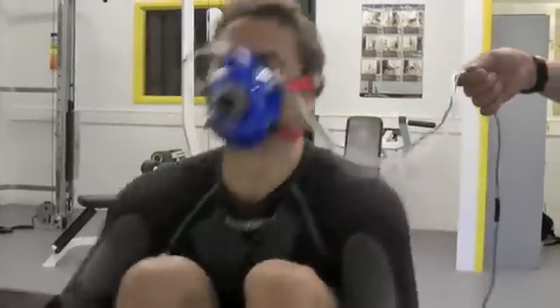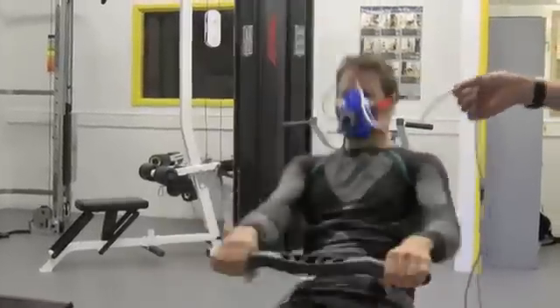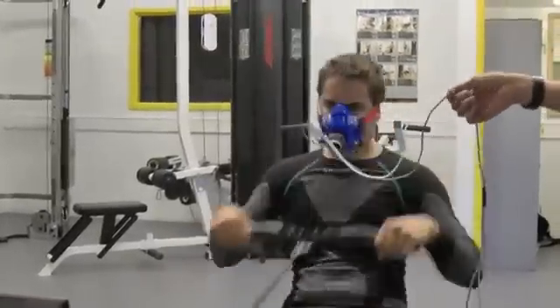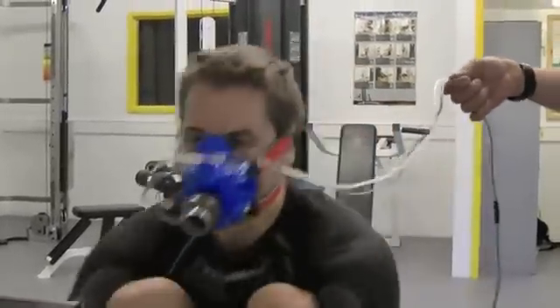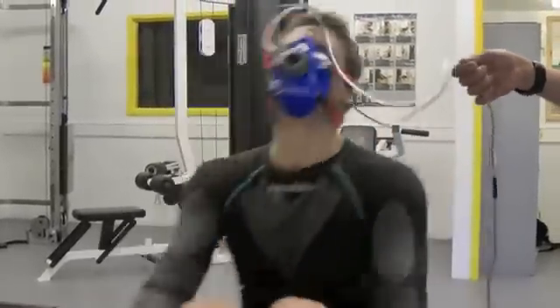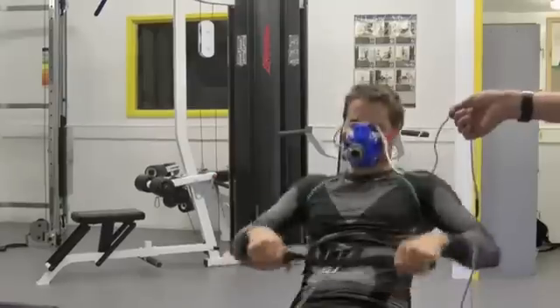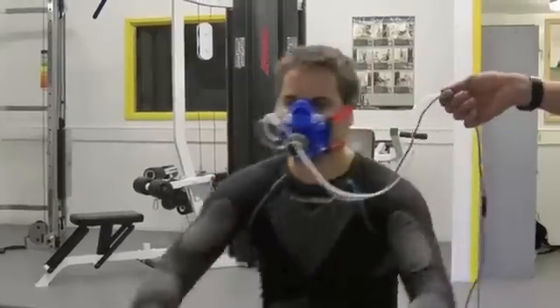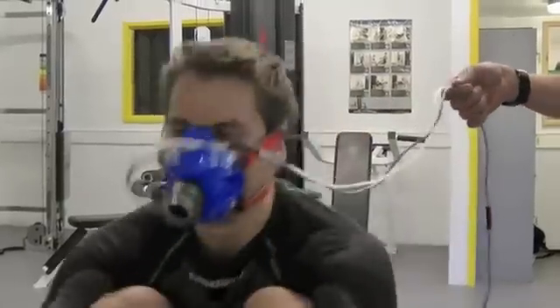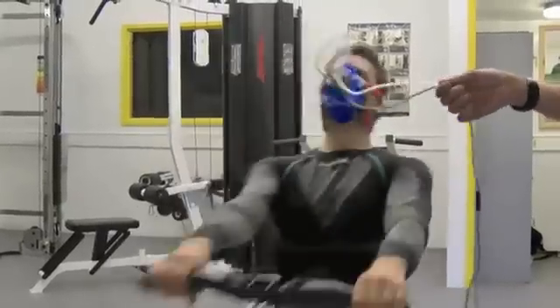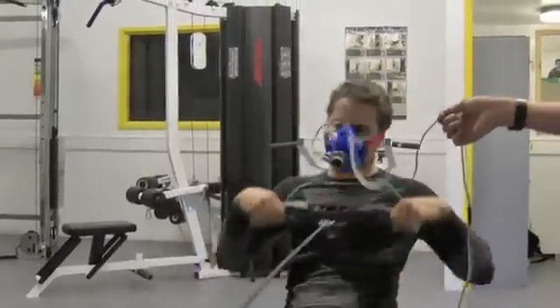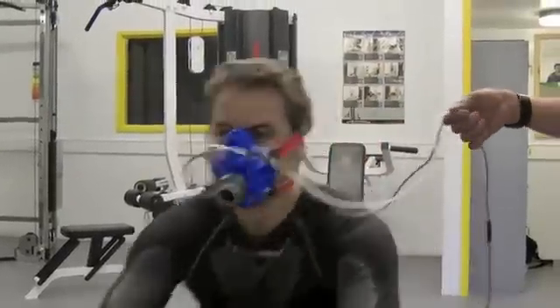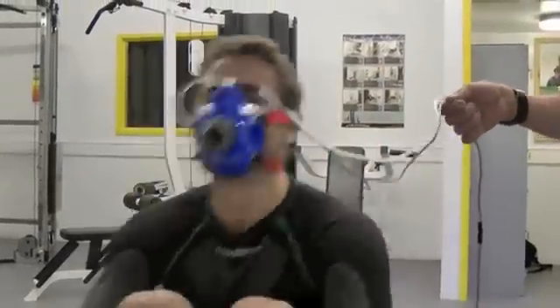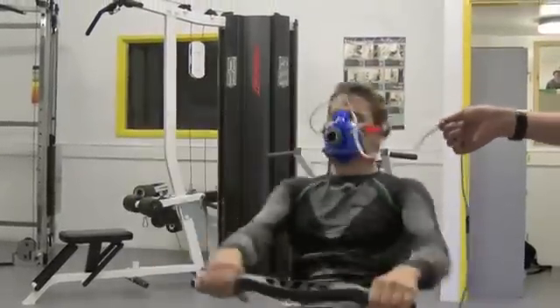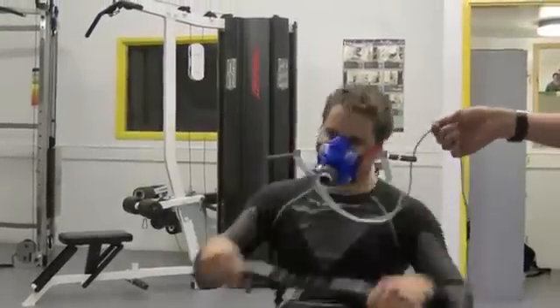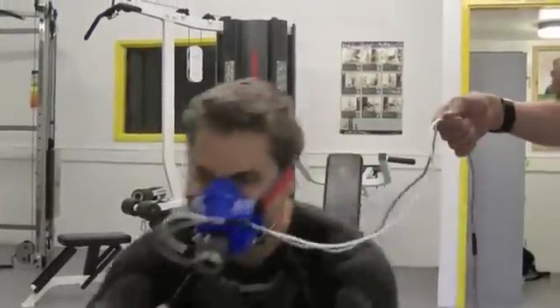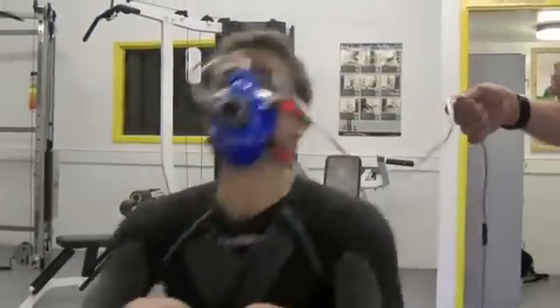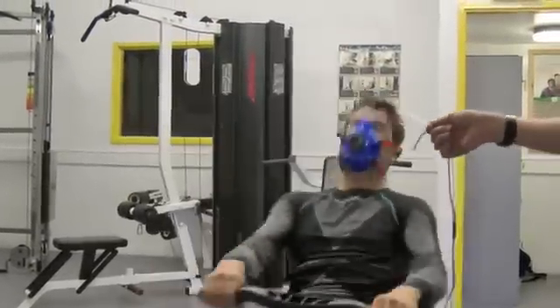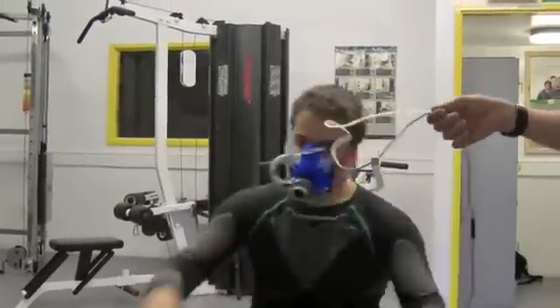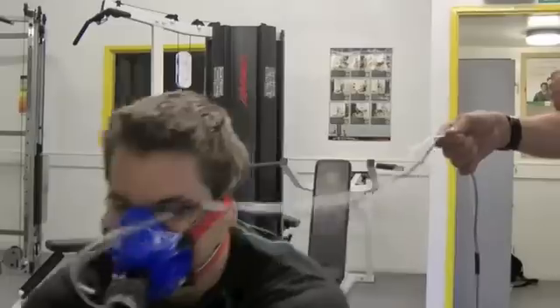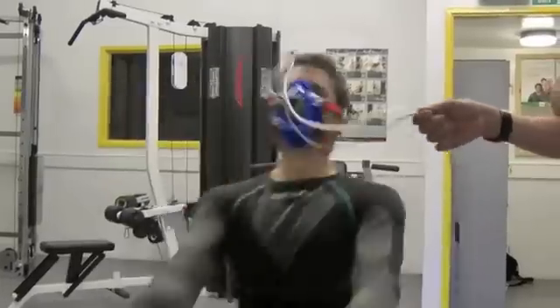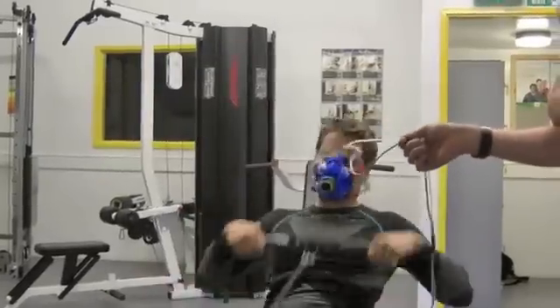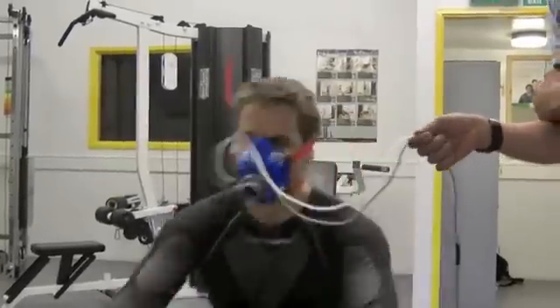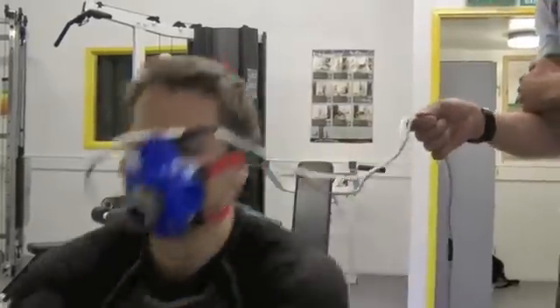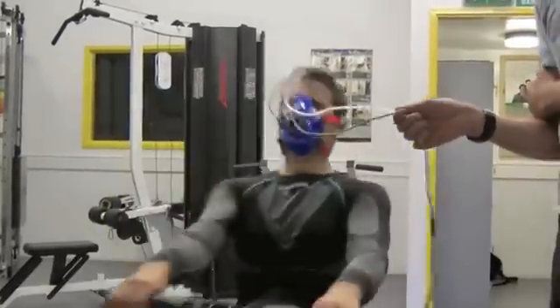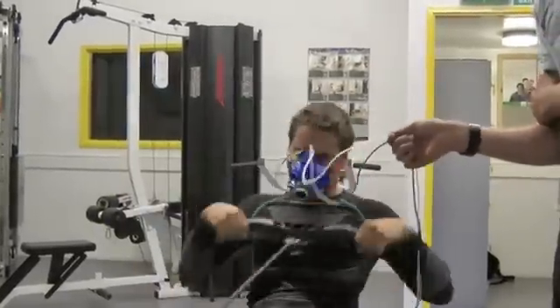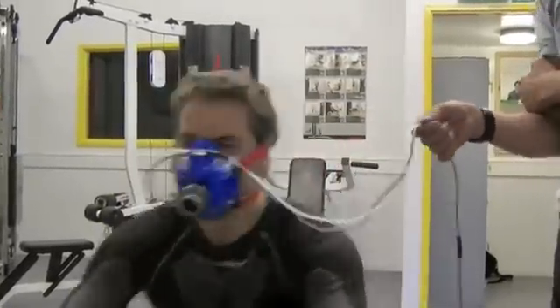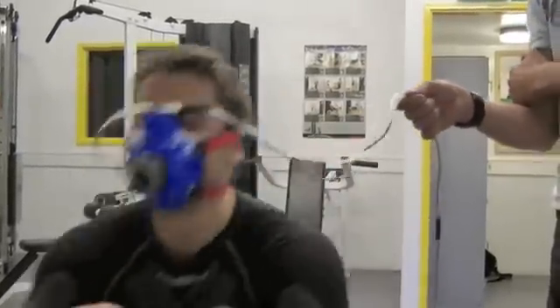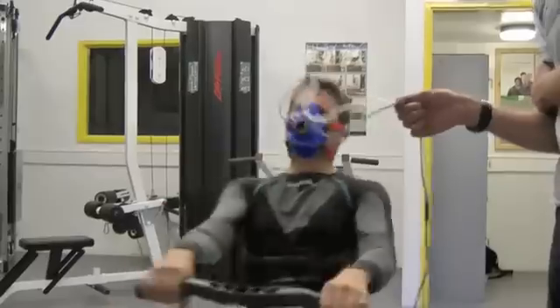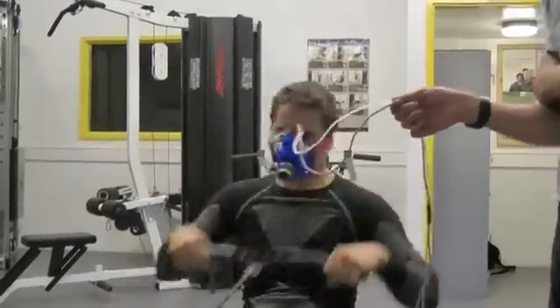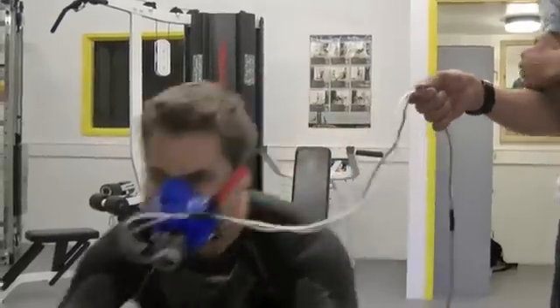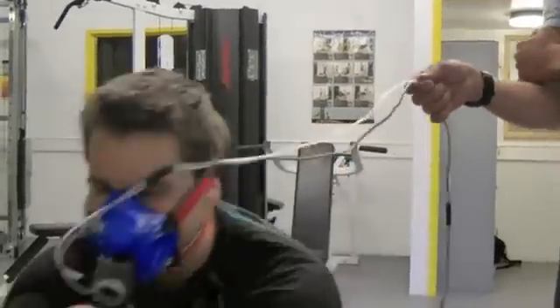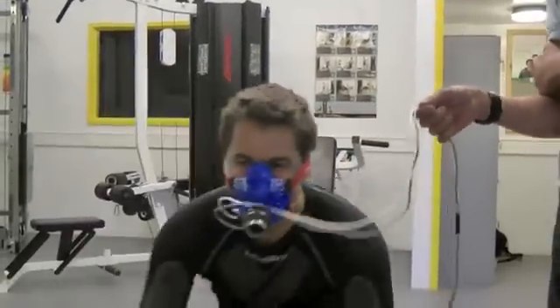Come on, you can do it. Push it out. Keep going — I've got more in you. Push it out. 10 more seconds. Keep going. Come on Maren, you can do it. Keep going, 10 more seconds. Keep going. Come on, that's it. Okay, you're at it now. Good.